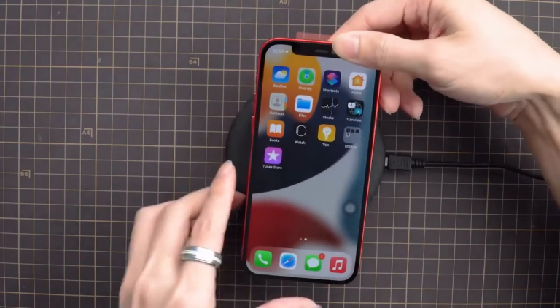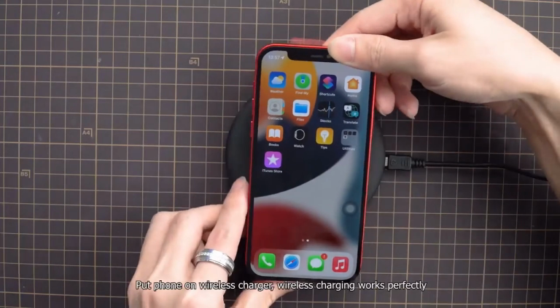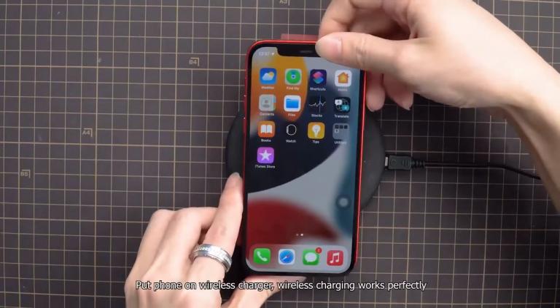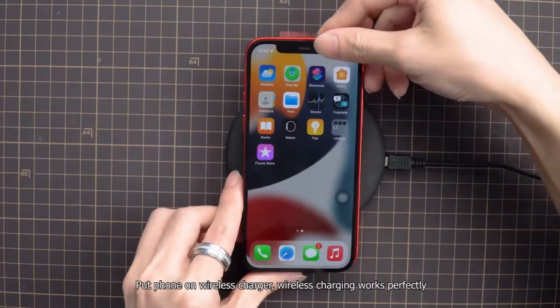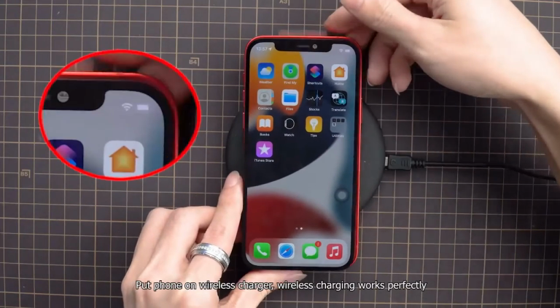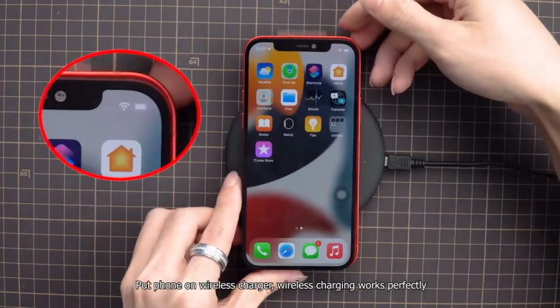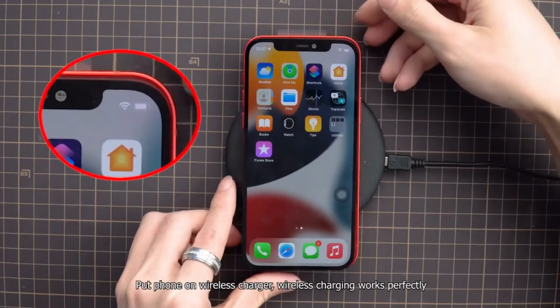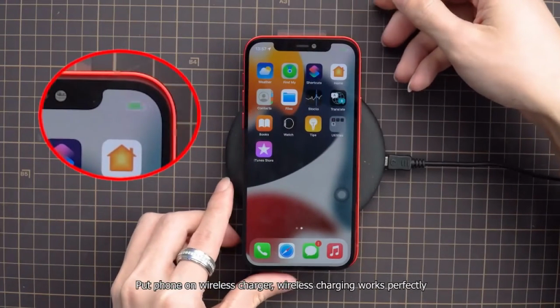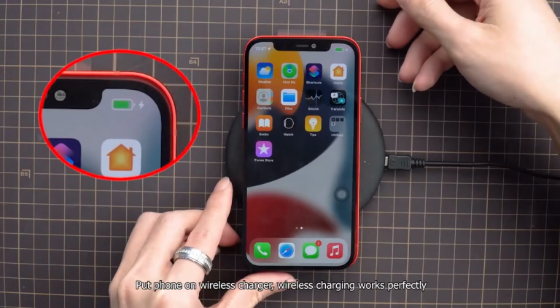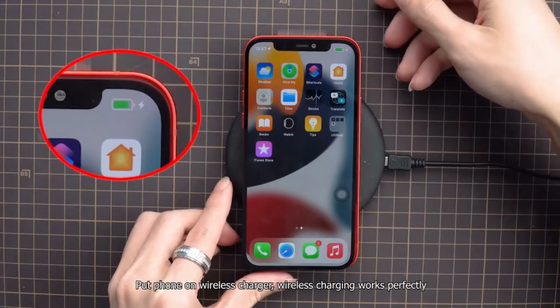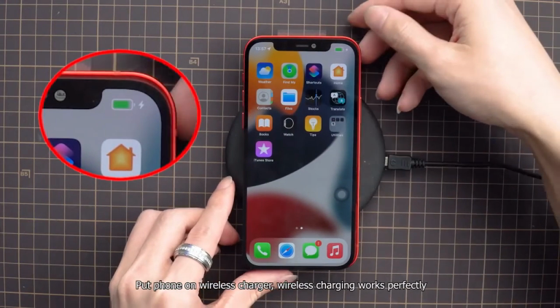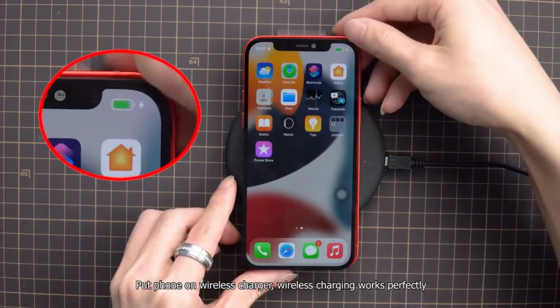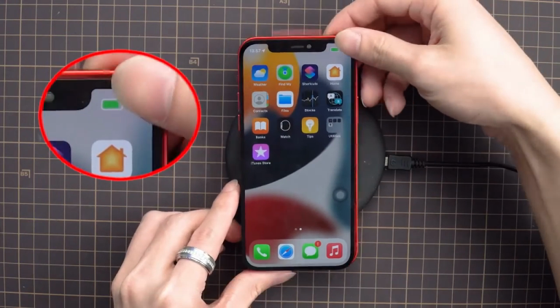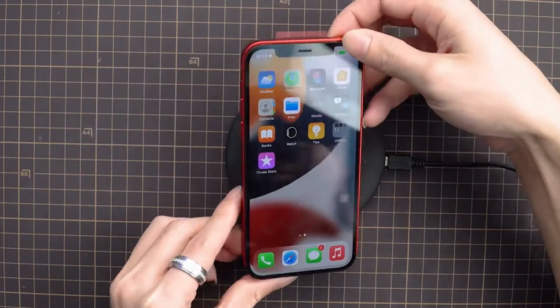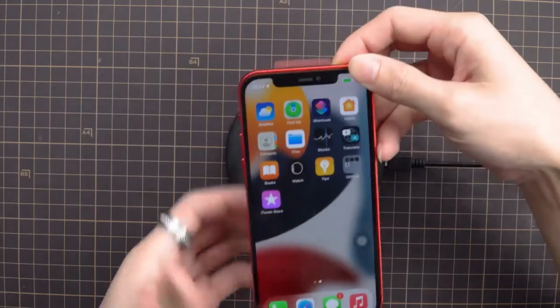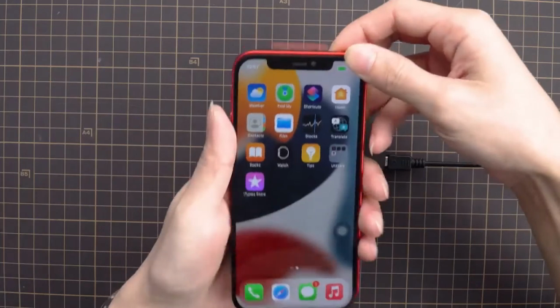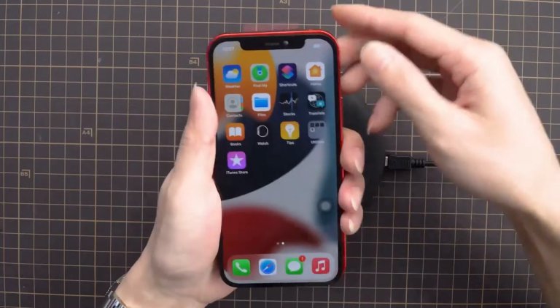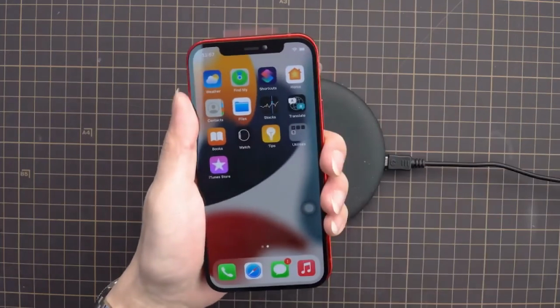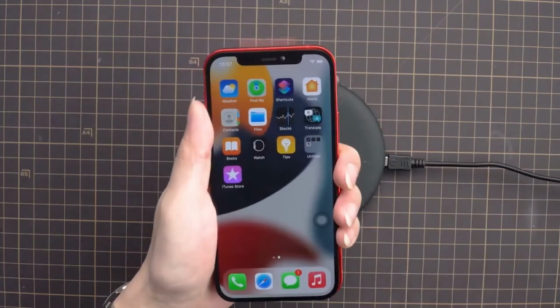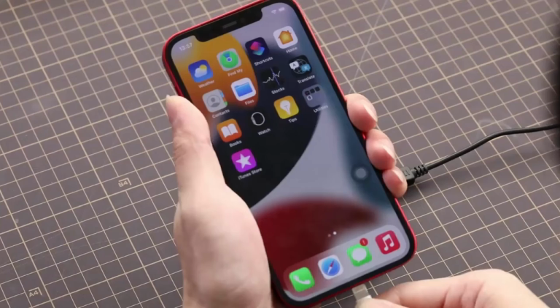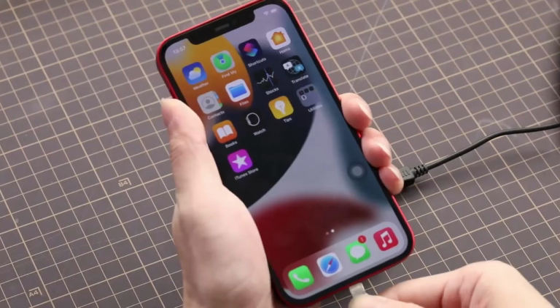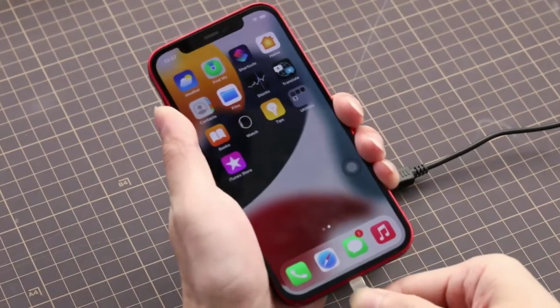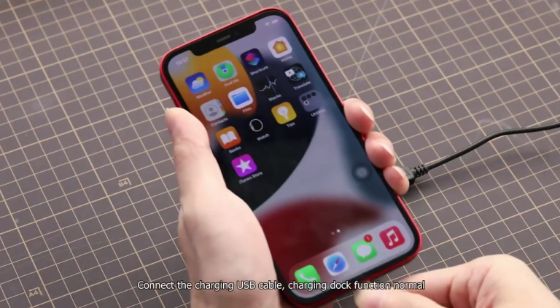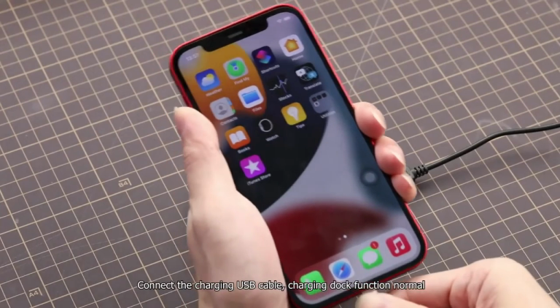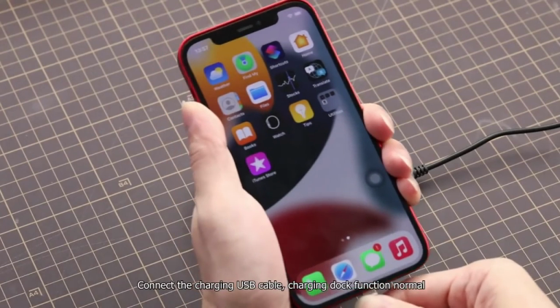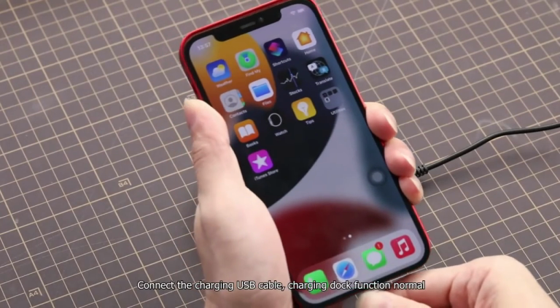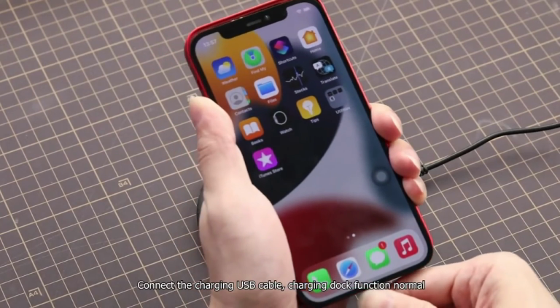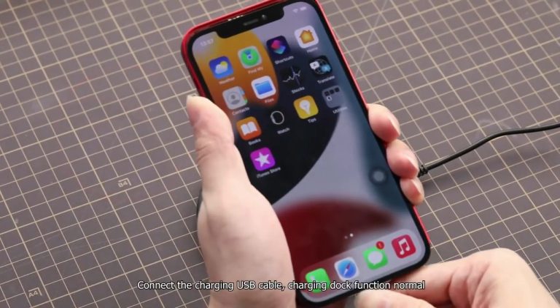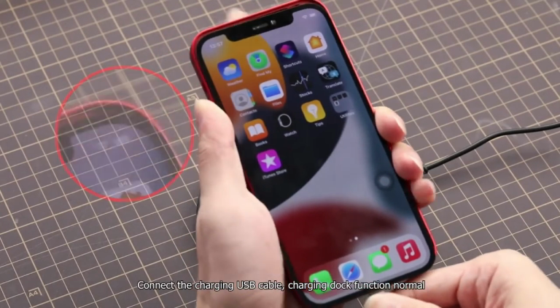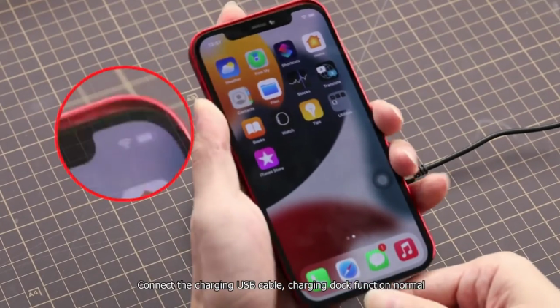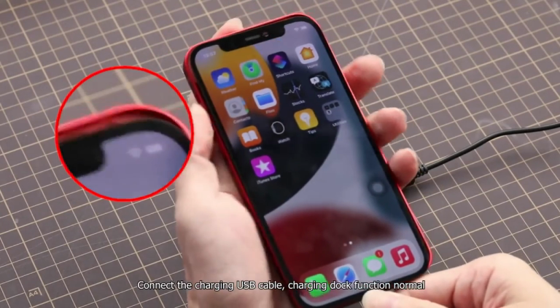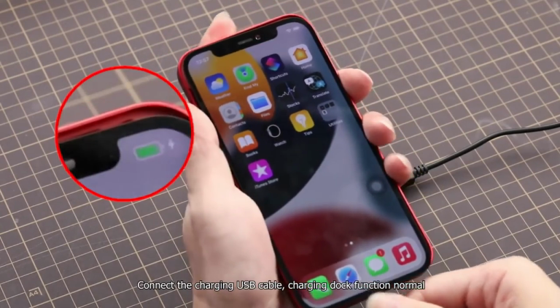Put the phone on a wireless charger. Wireless charging works perfectly. Connect the charging USB cable. Charging dock function is normal.